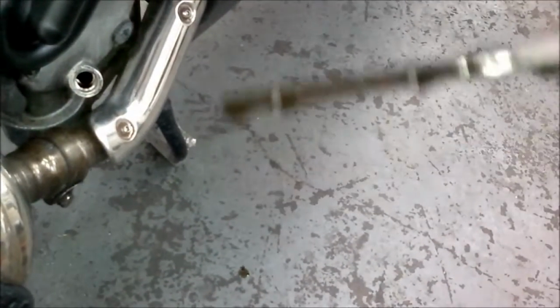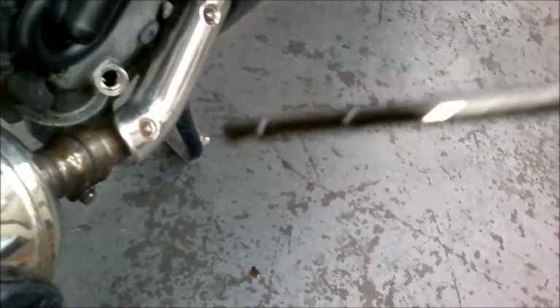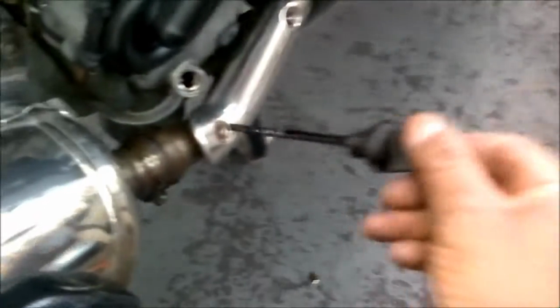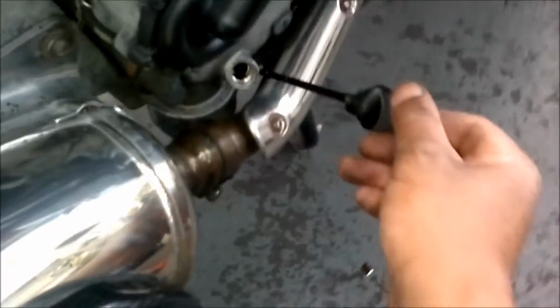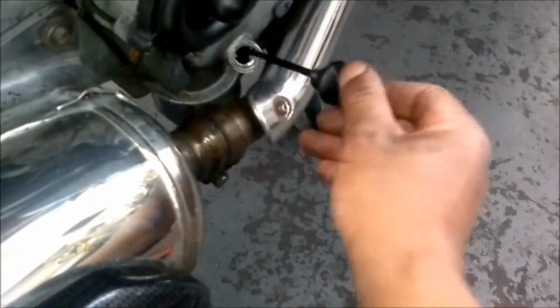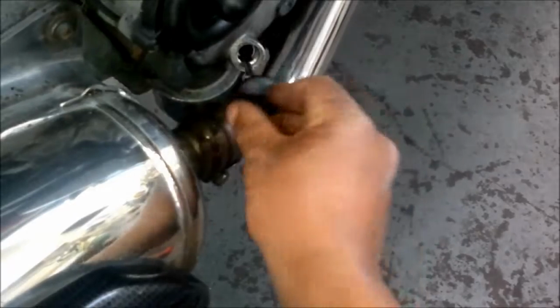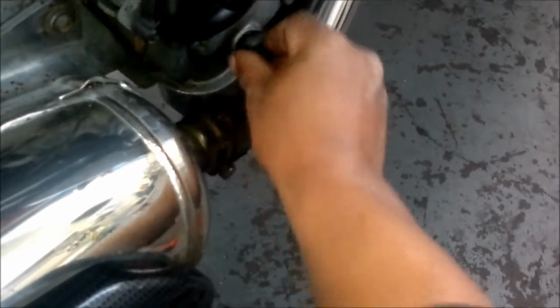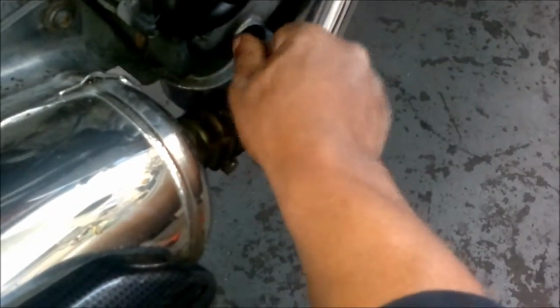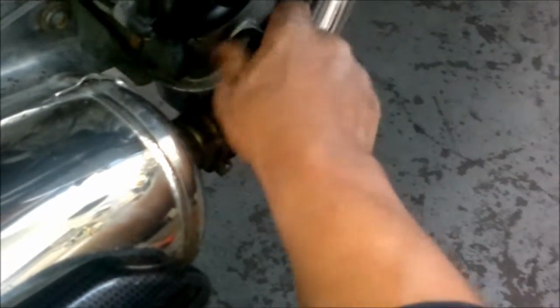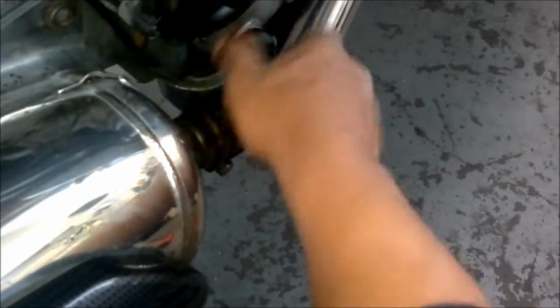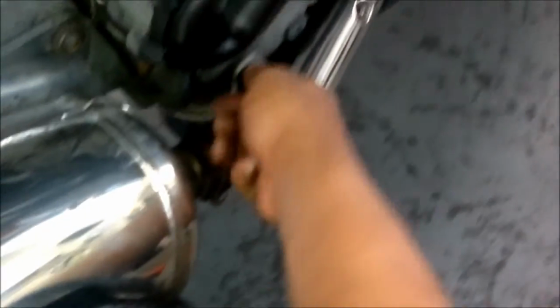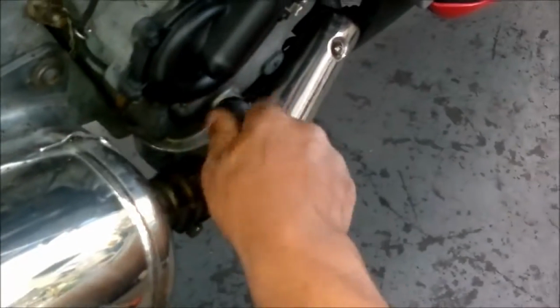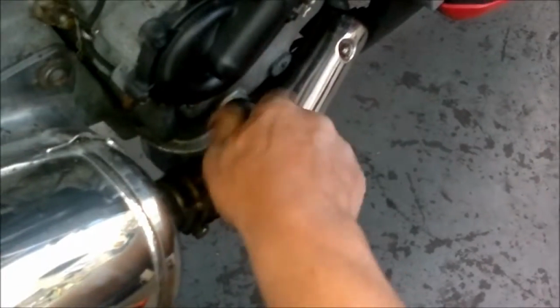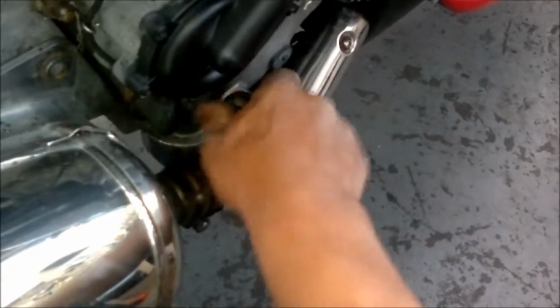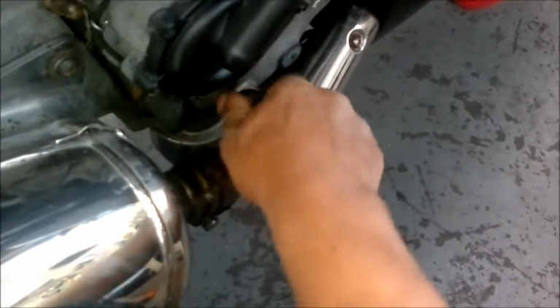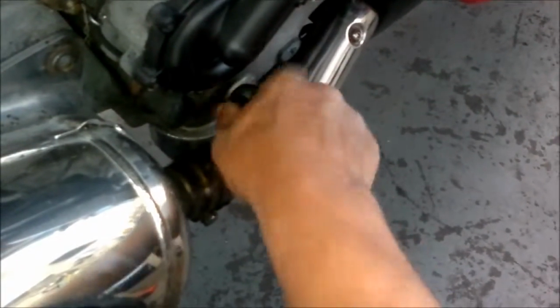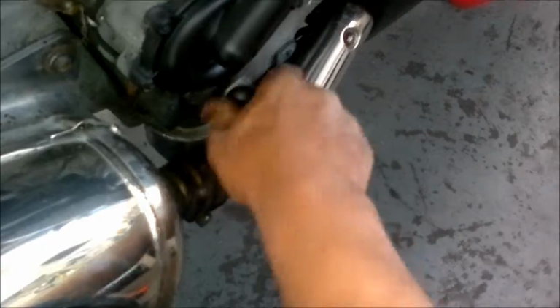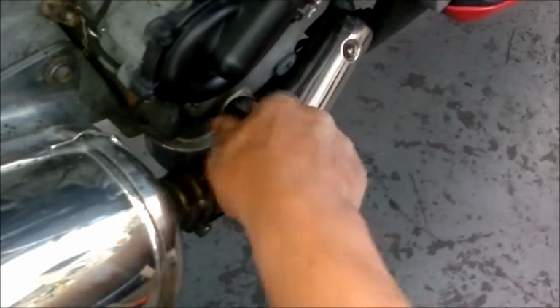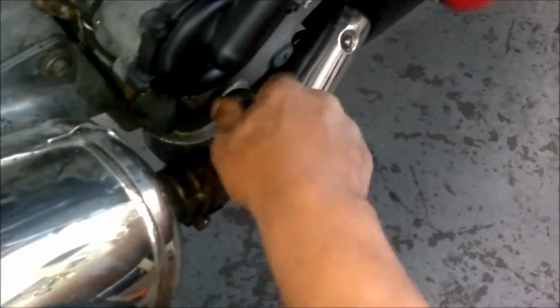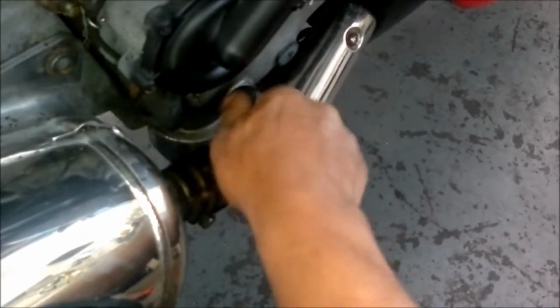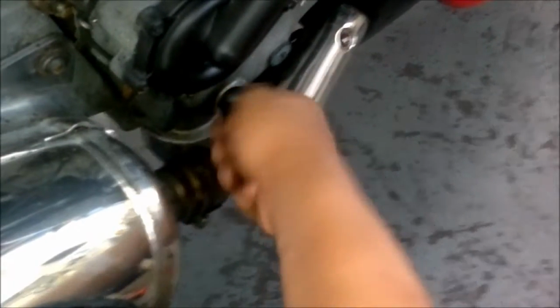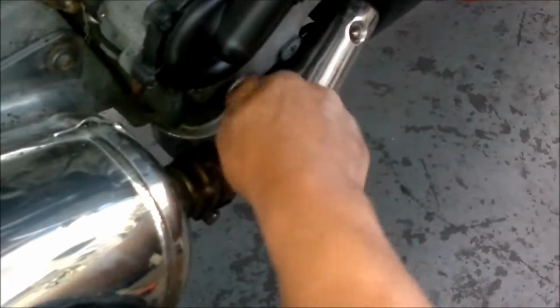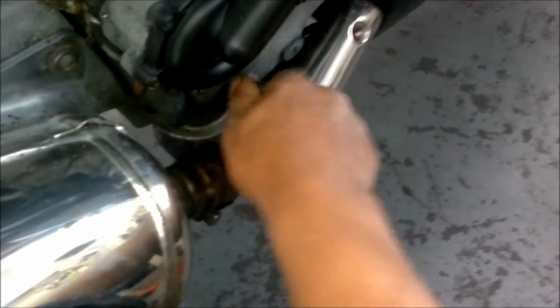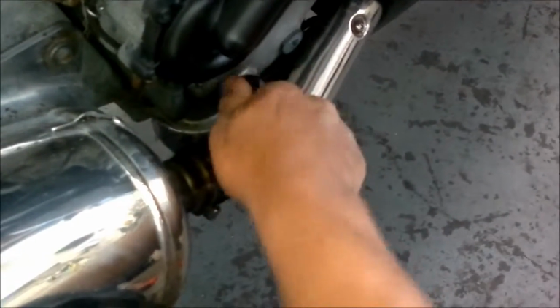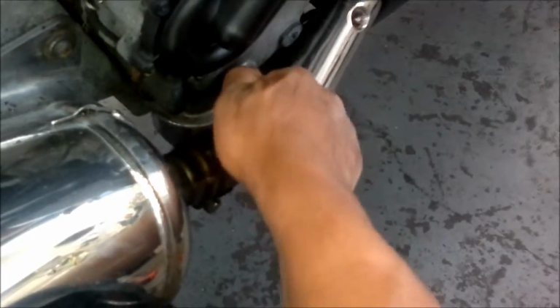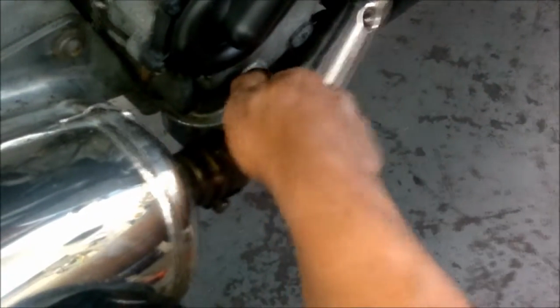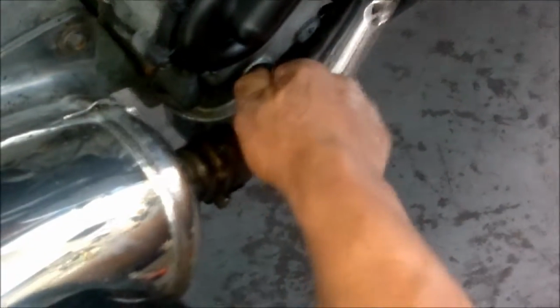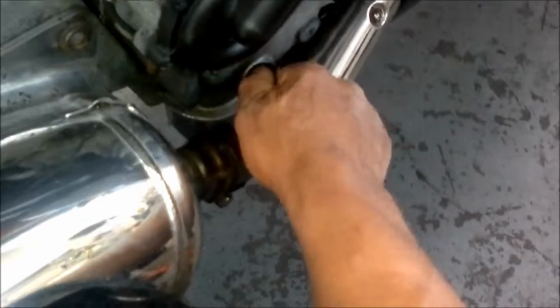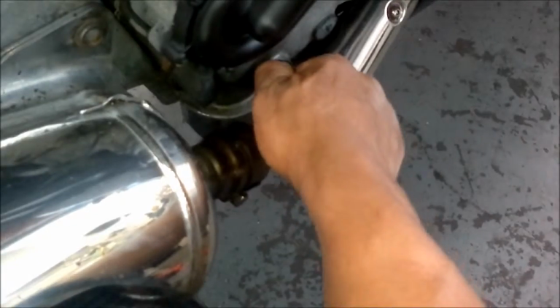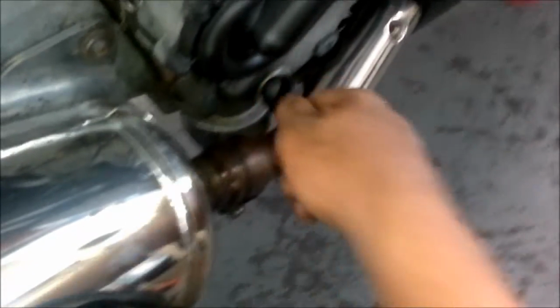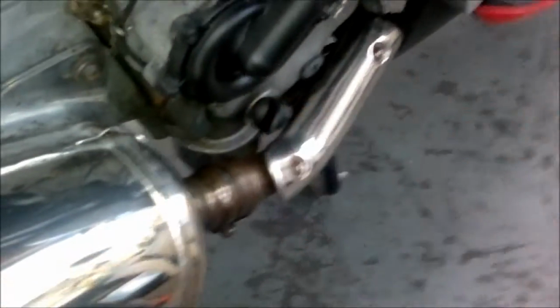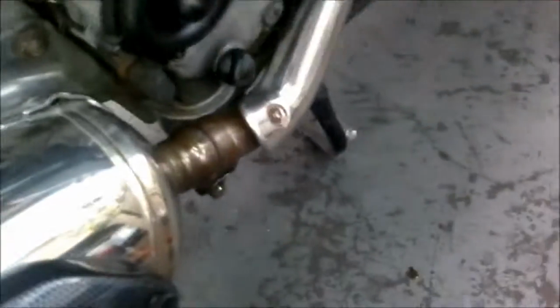Okay, that's how you check your oil. When you finish, put it back in and just screw it back up — just tight, not crazy, don't go mad. And that's it, job done.